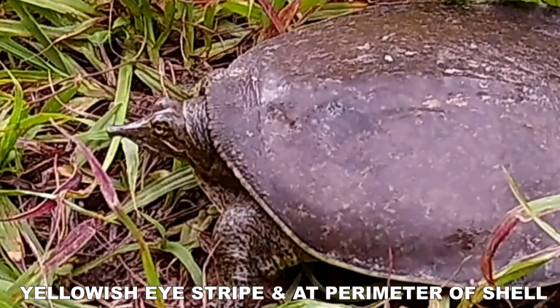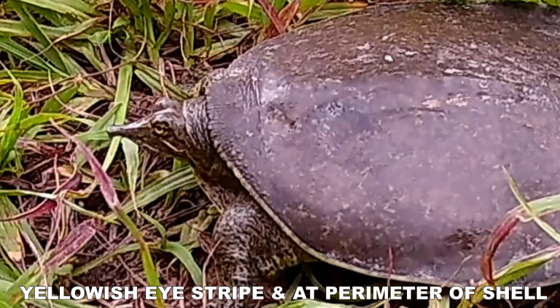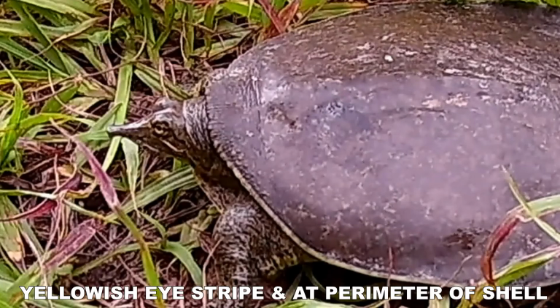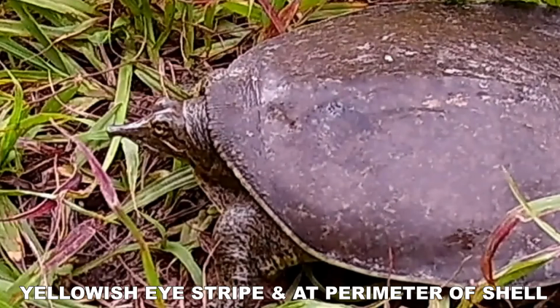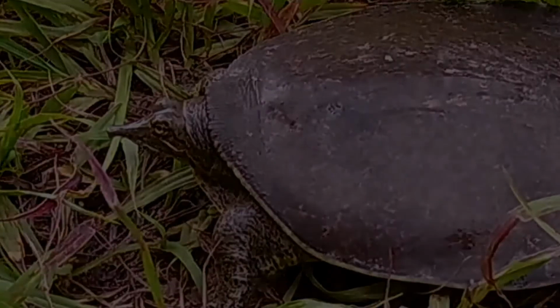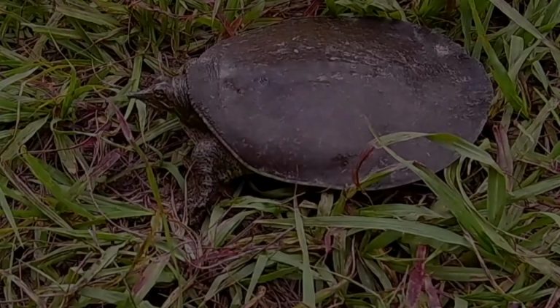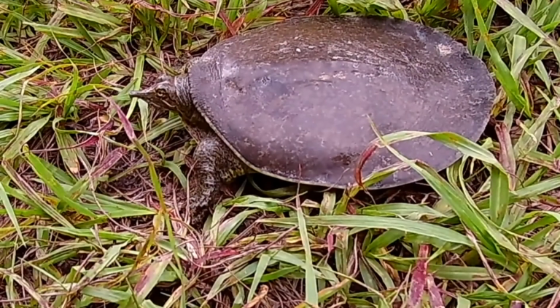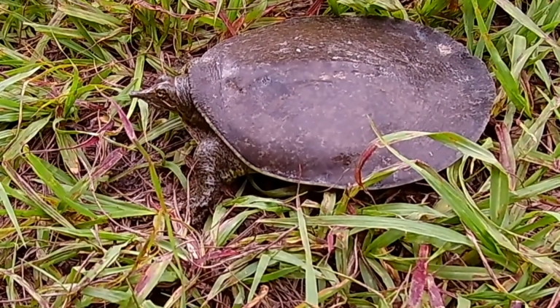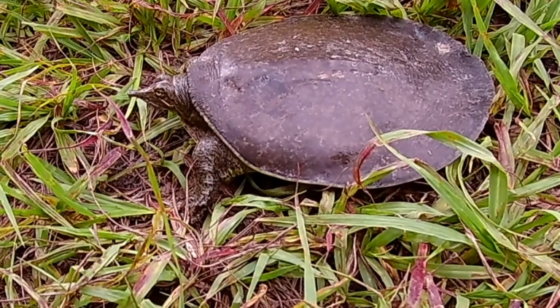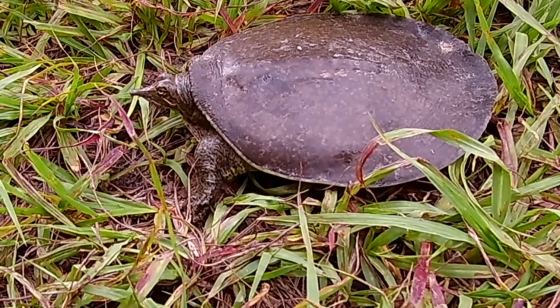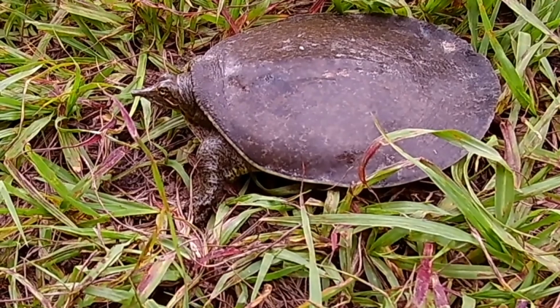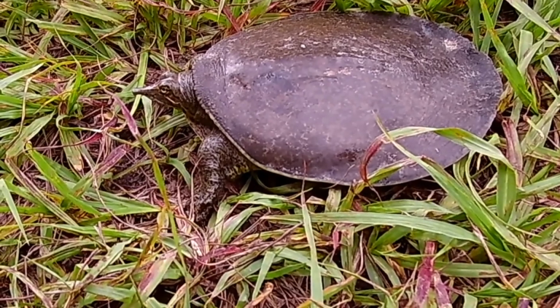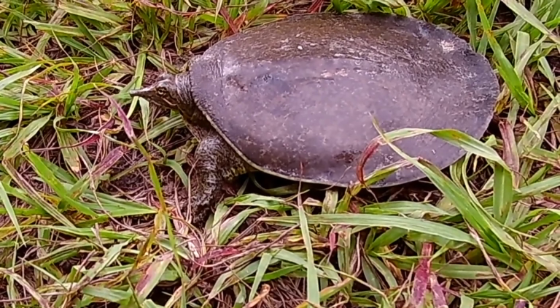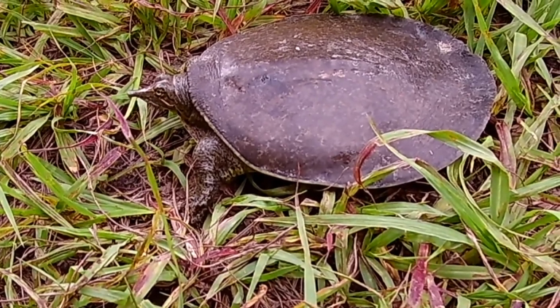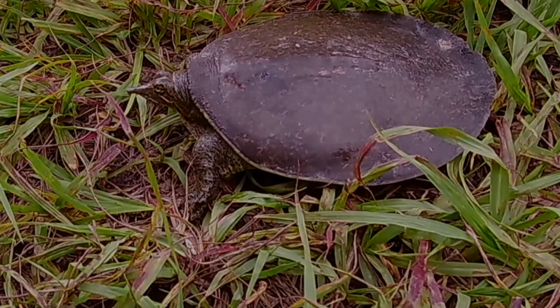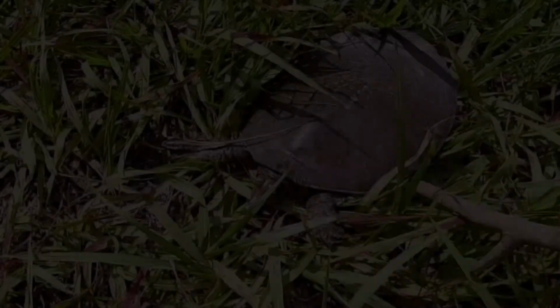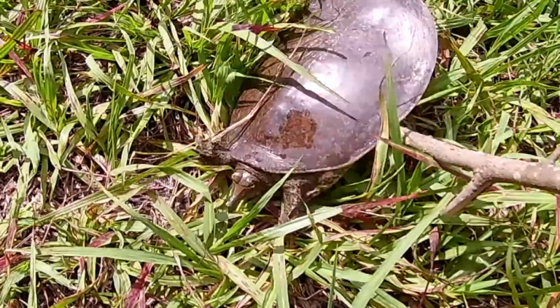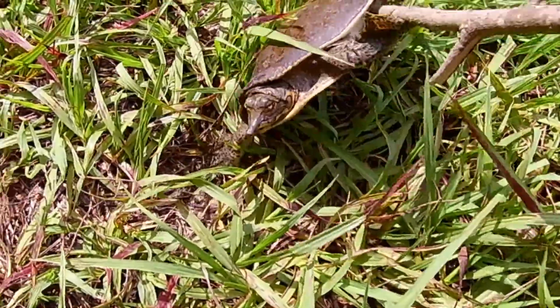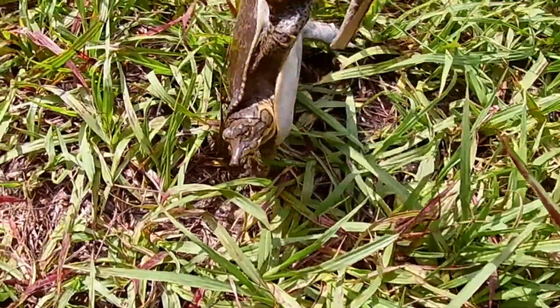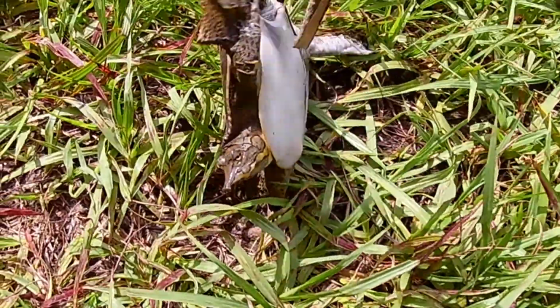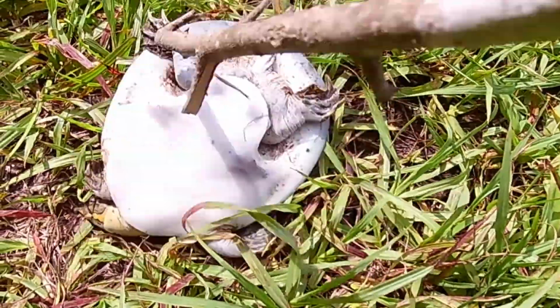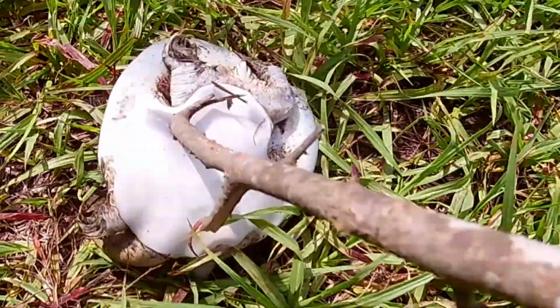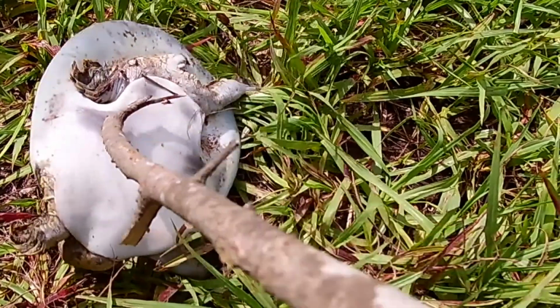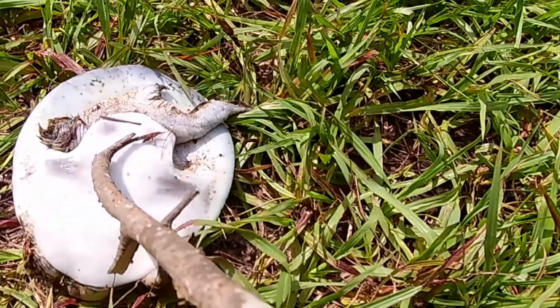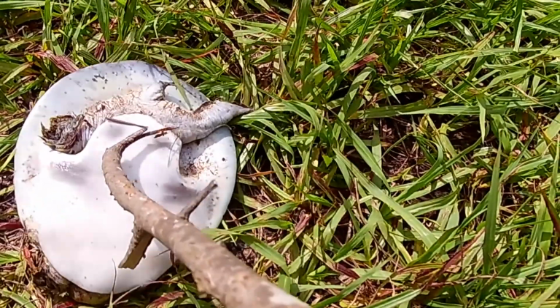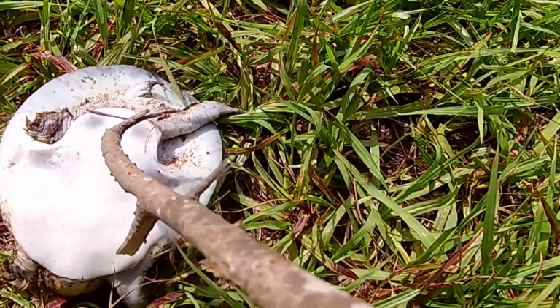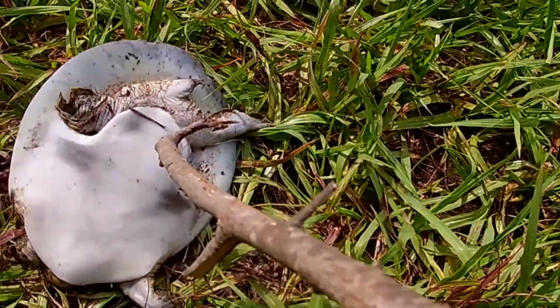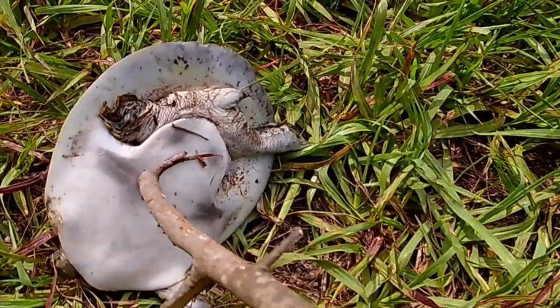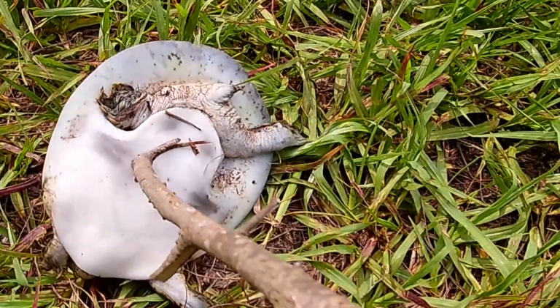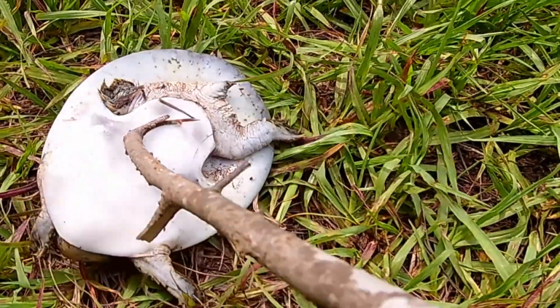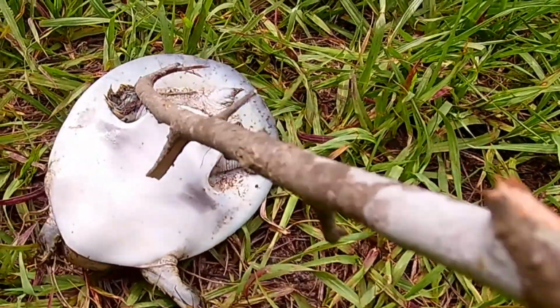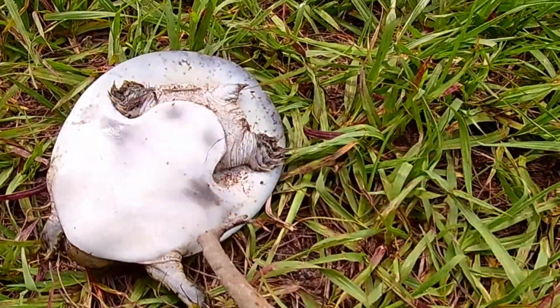They're very strong swimmers and often rest buried on the bottom with only their head above the mud. A big size difference exists in adult males and females, with the females being up to 50% larger. Female spiny softshells have been known to grow up to 20 inches in length.